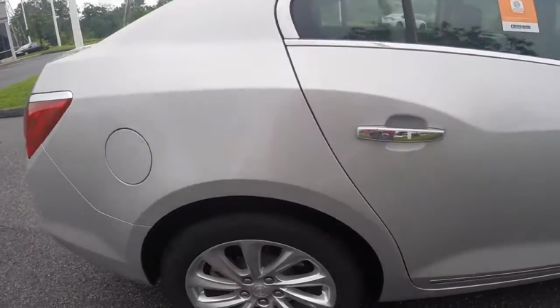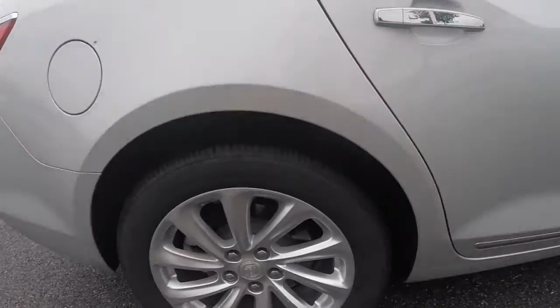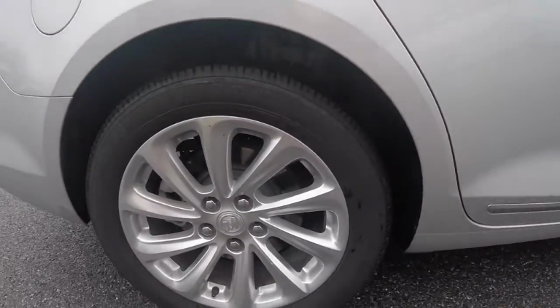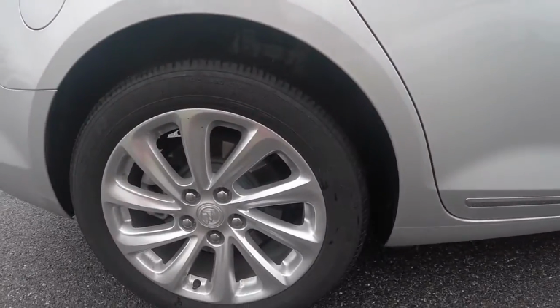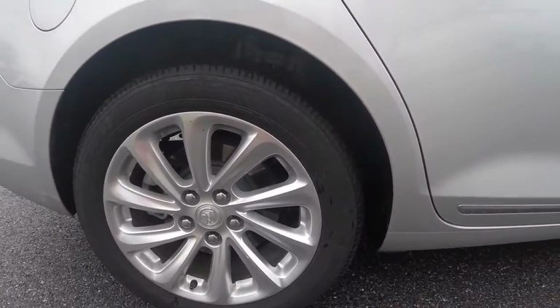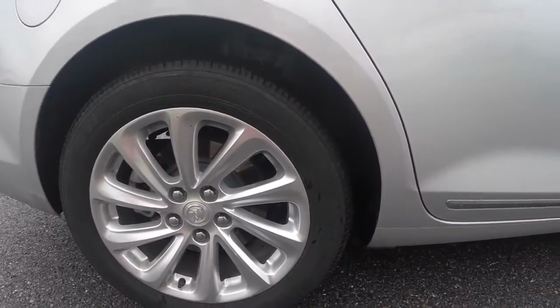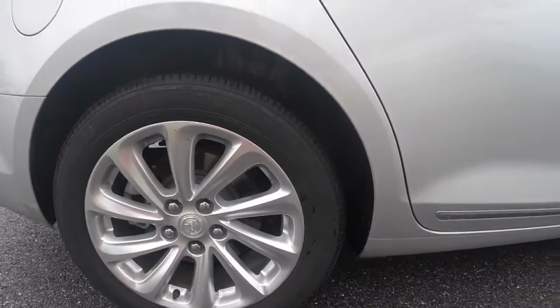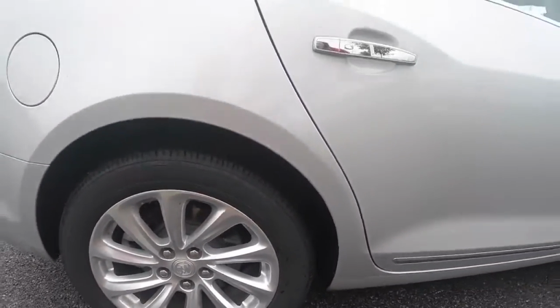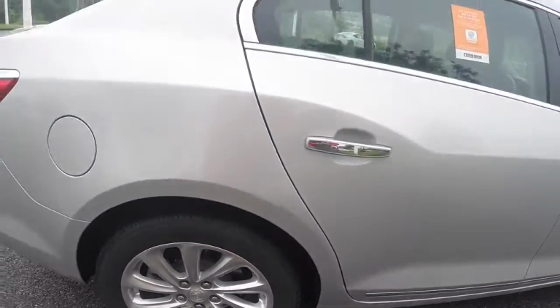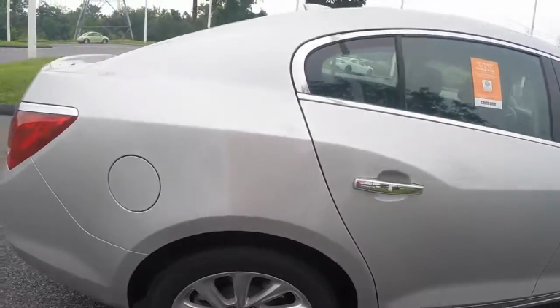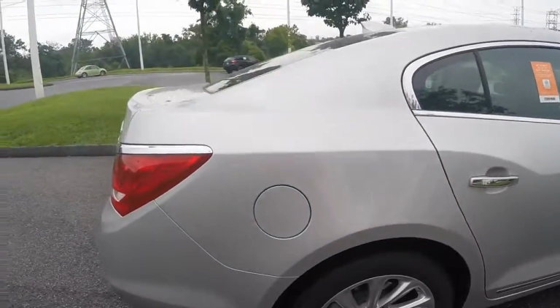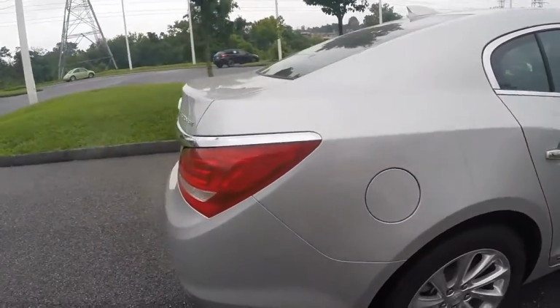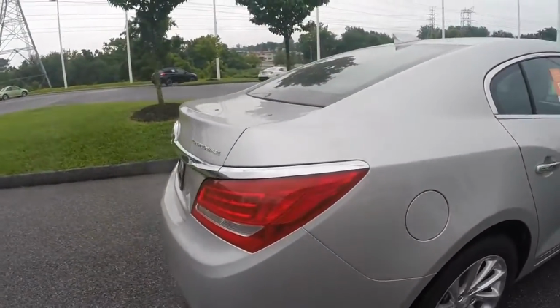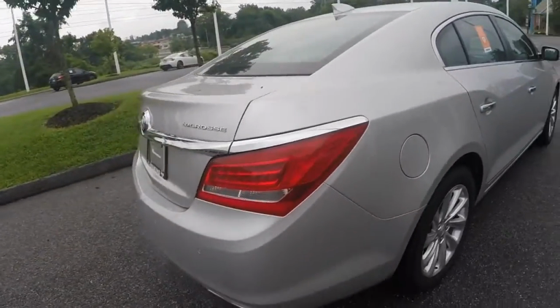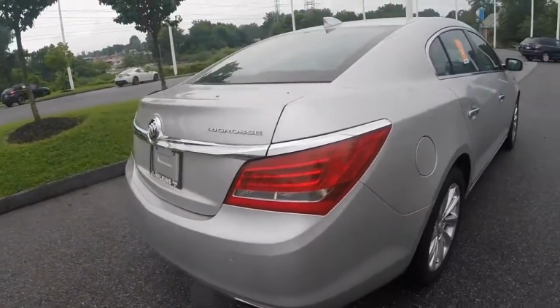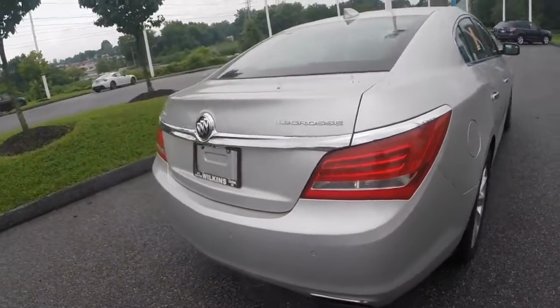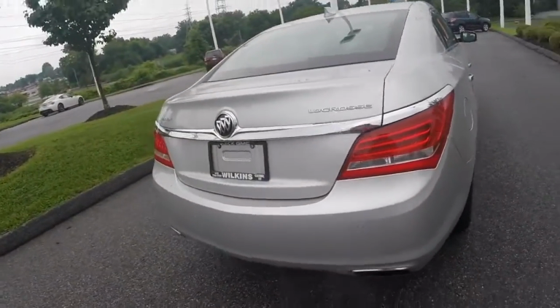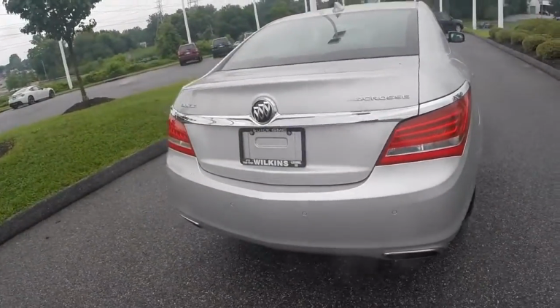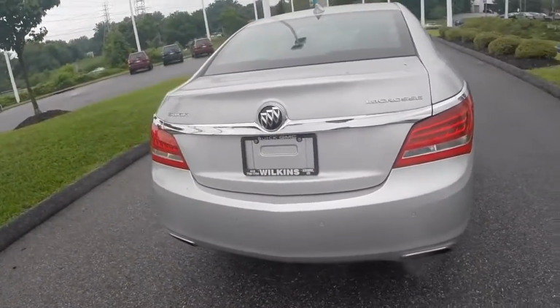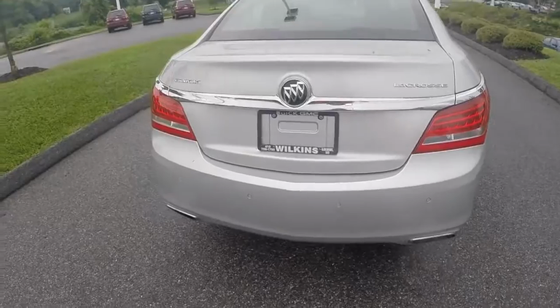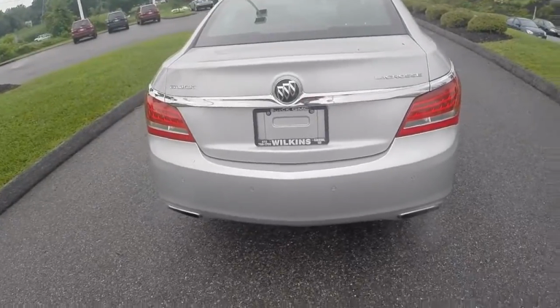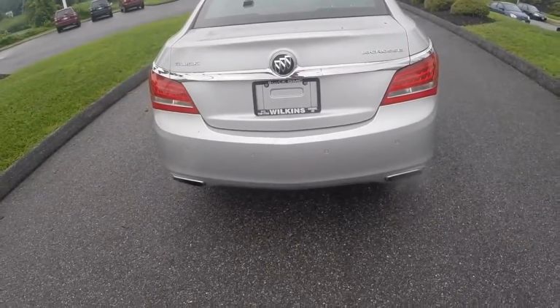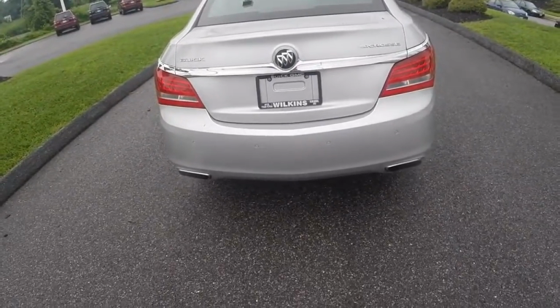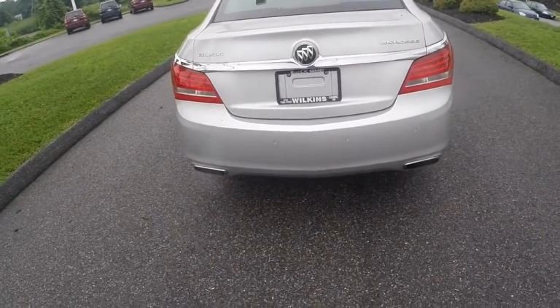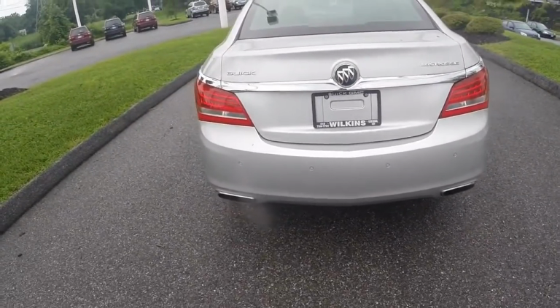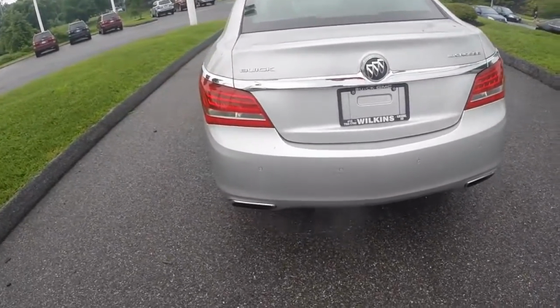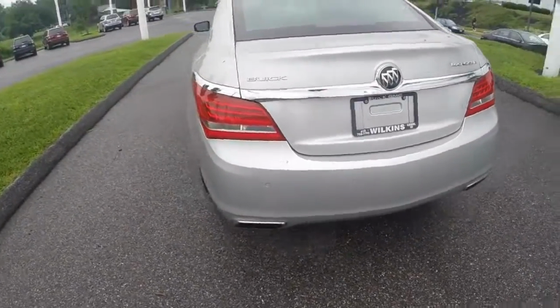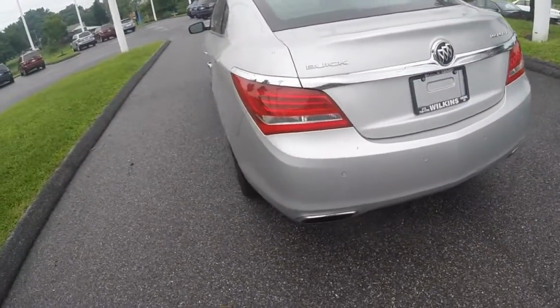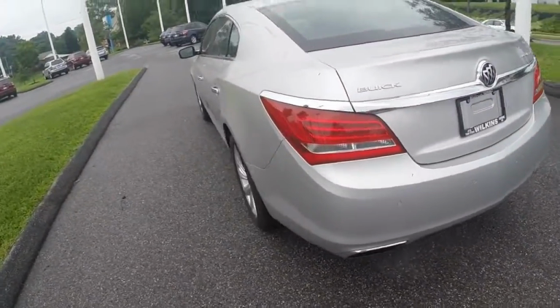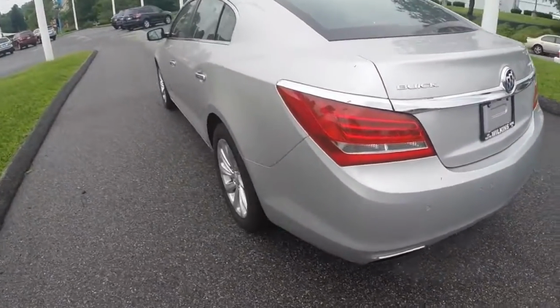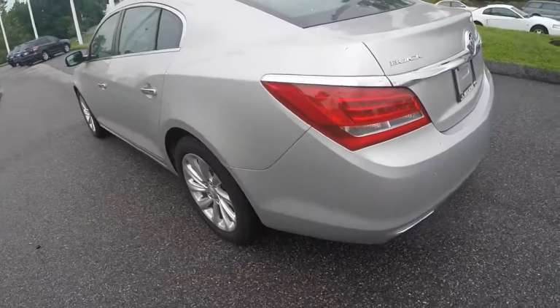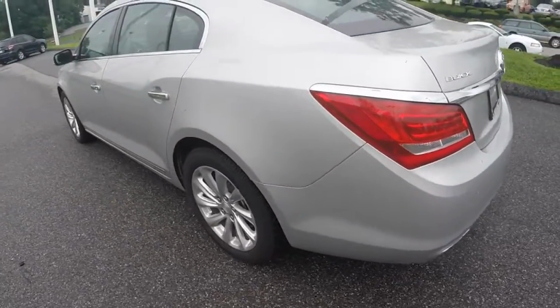The vehicle is equipped with 18-inch Goodyear tires and chrome wheels. This specific model is equipped with front wheel drive. It's the Quicksilver Metallic paint color.